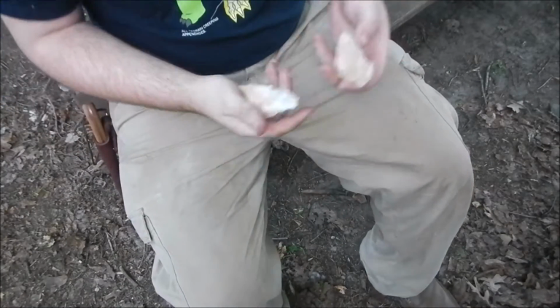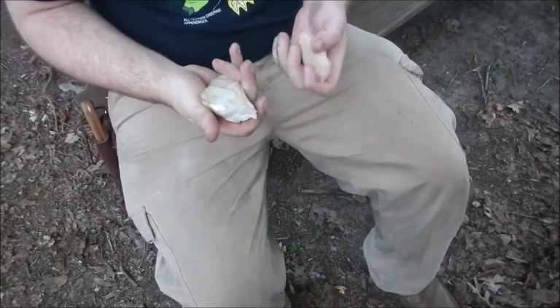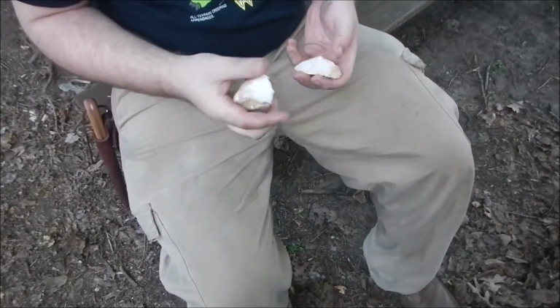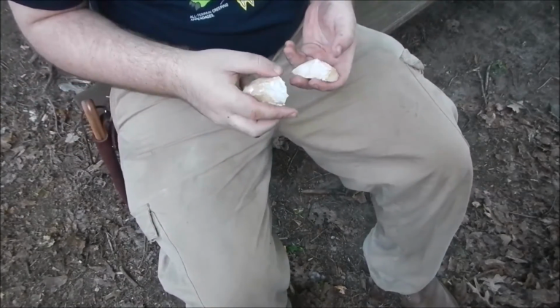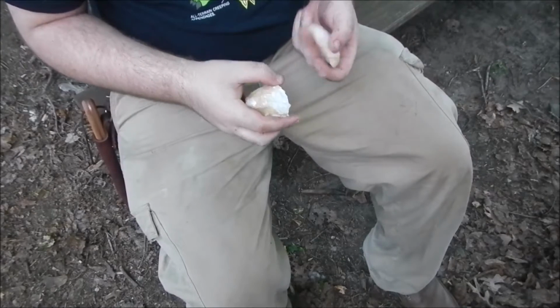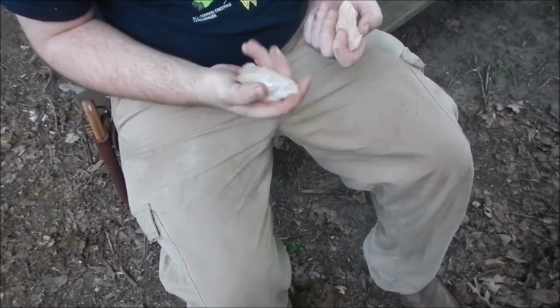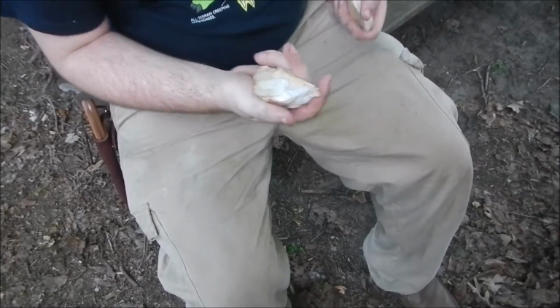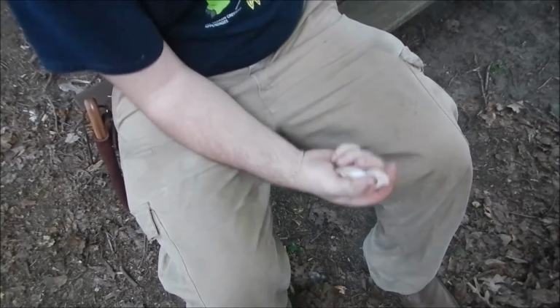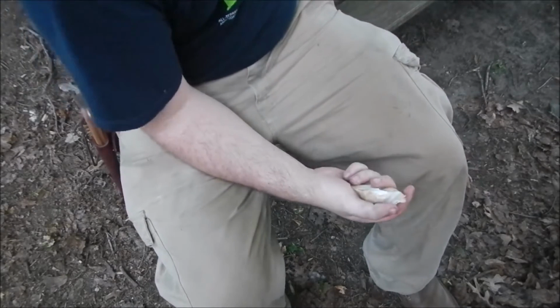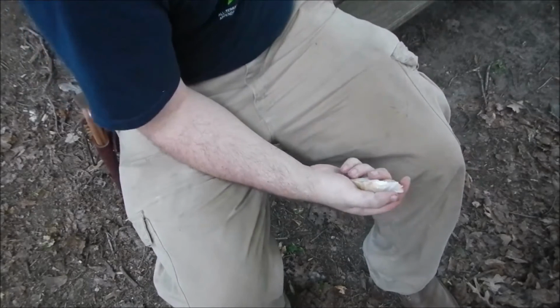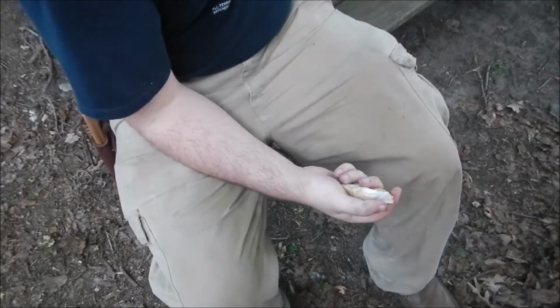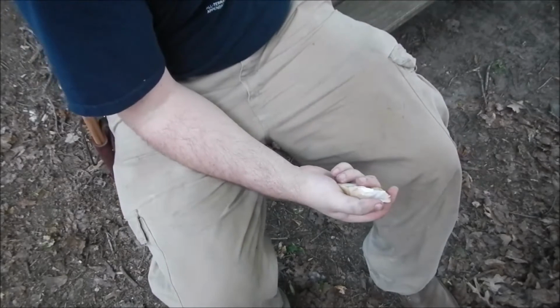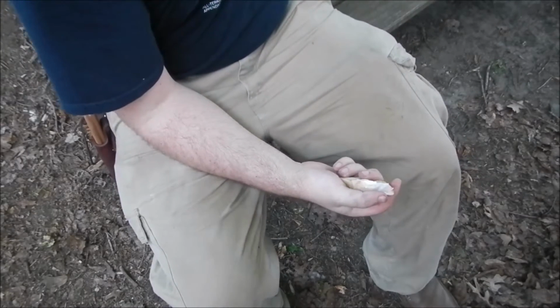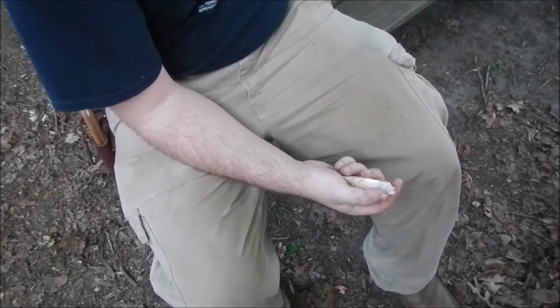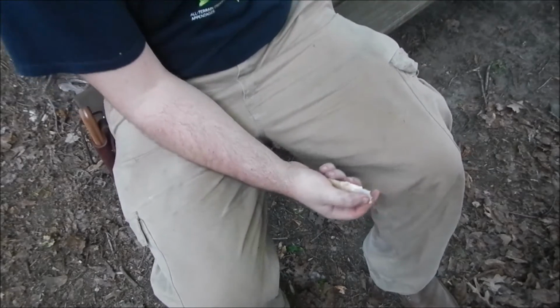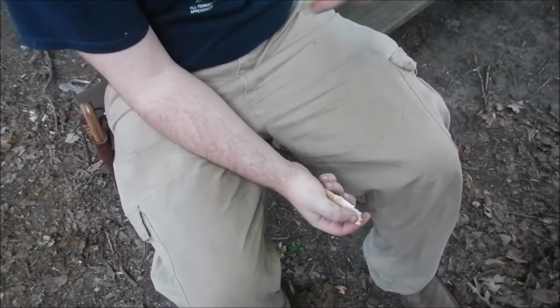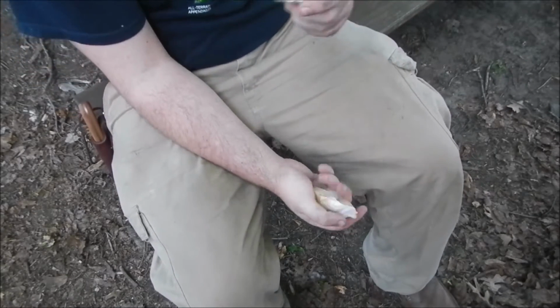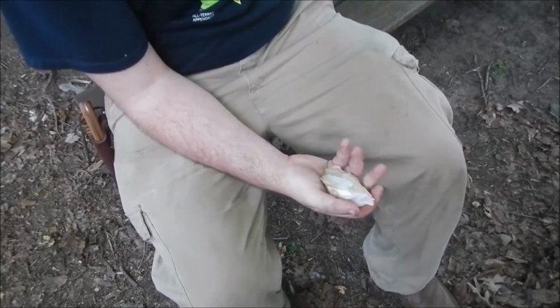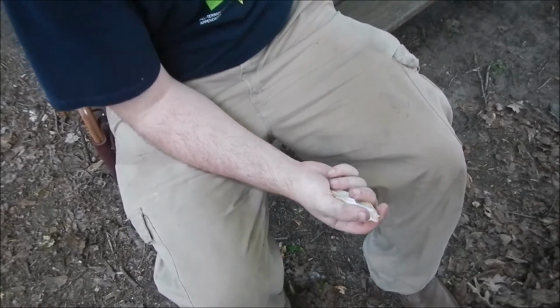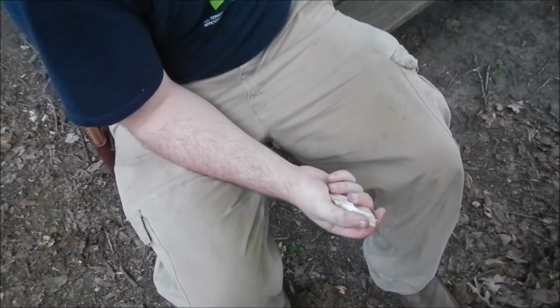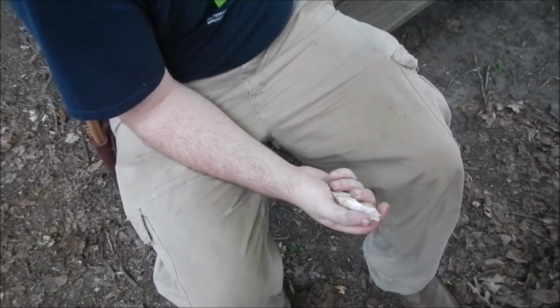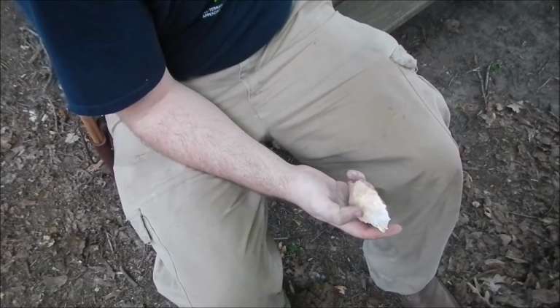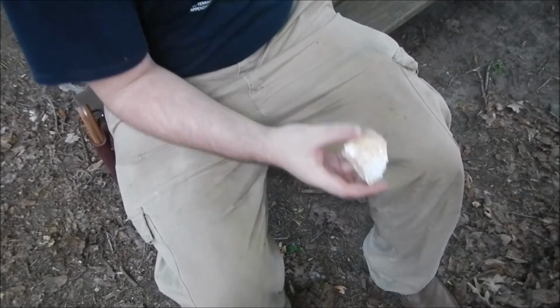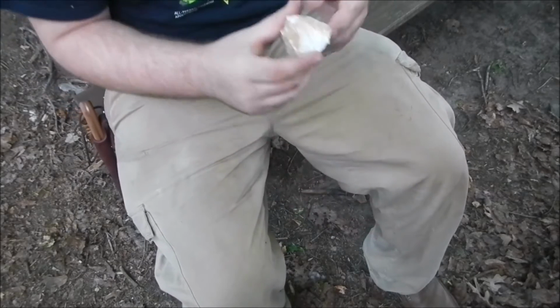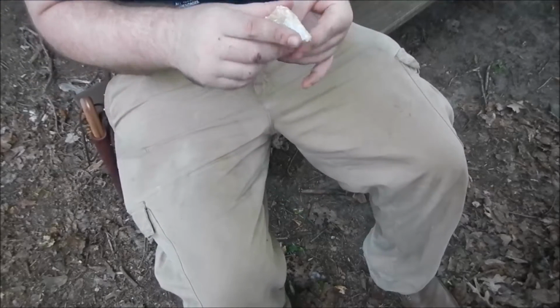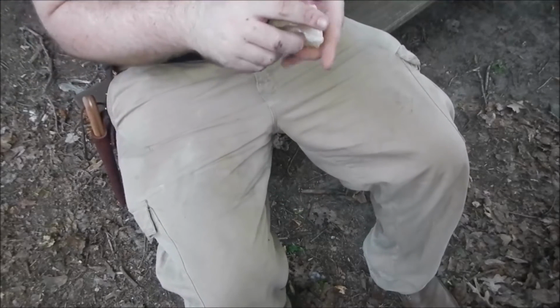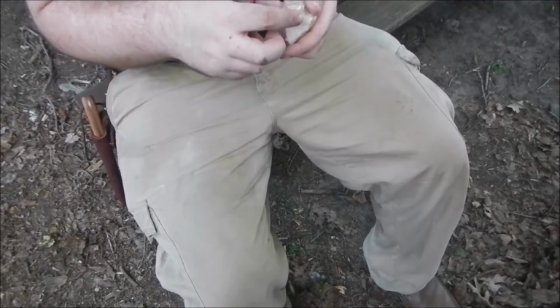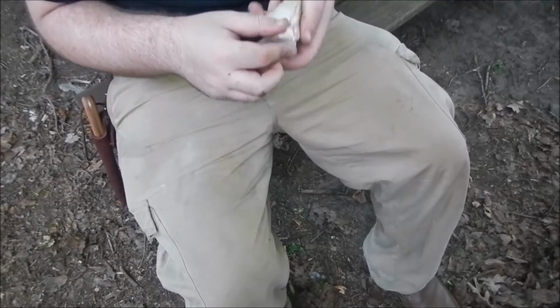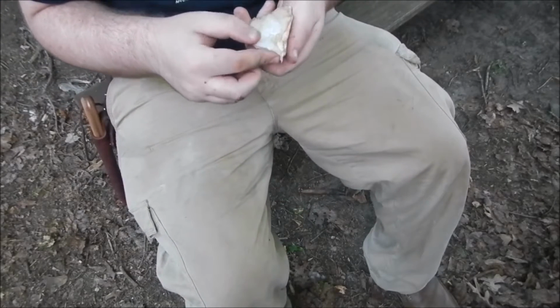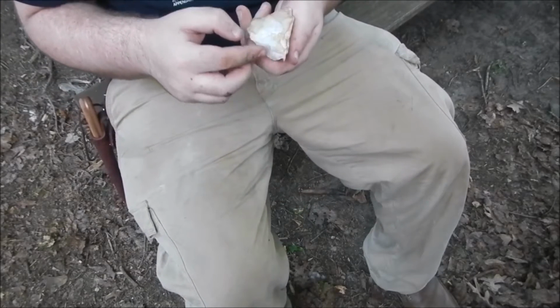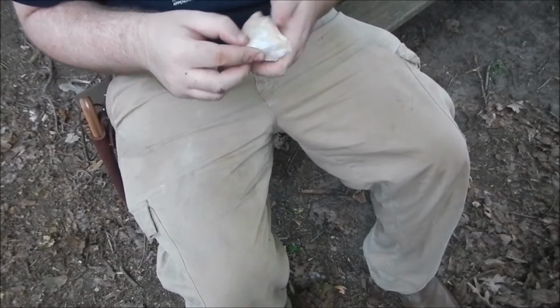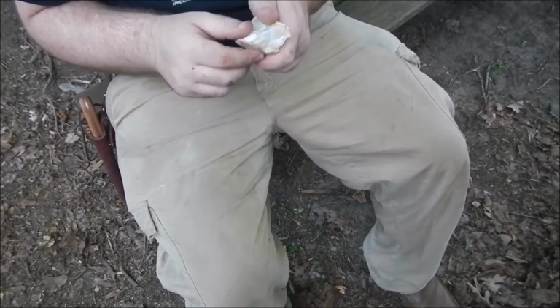Me and my father found — well, my dad actually found this bit for me. There was just a small bit sticking out, and then I decided, you know what, it looks like it's possibly nappable.